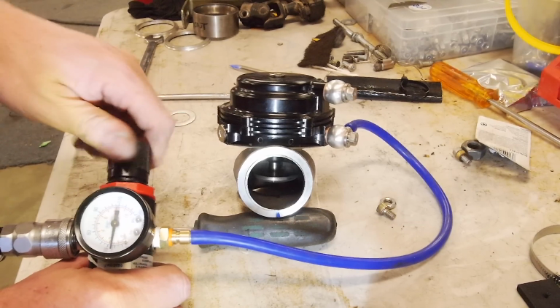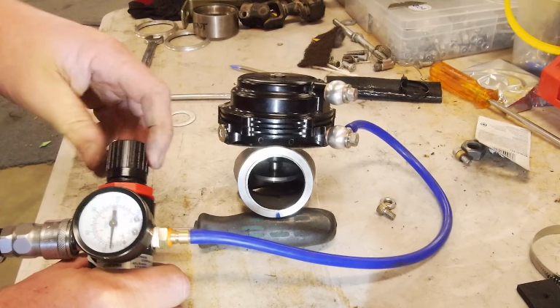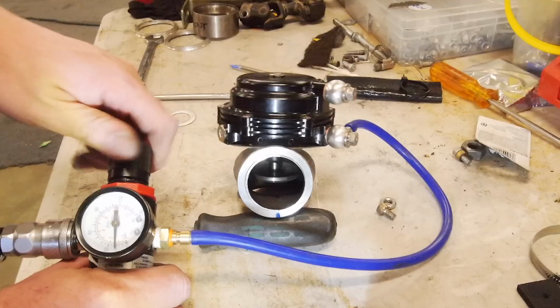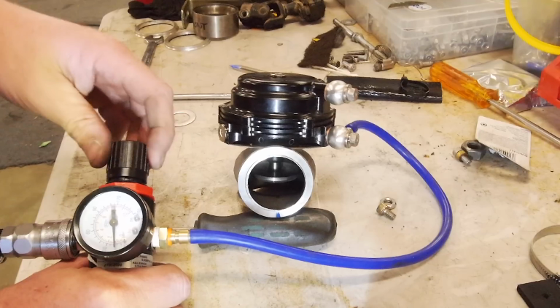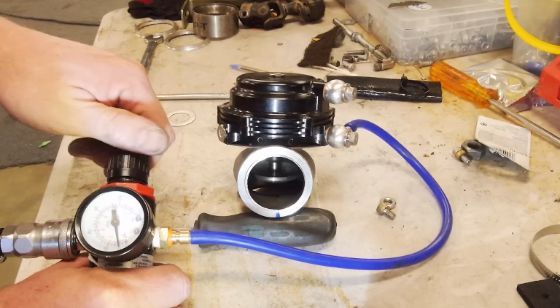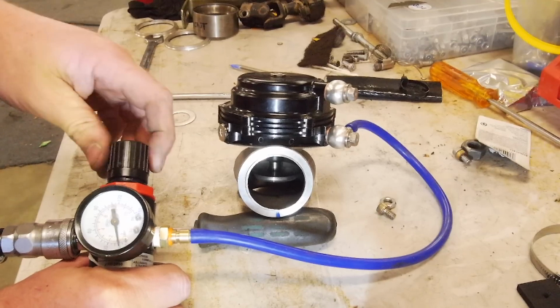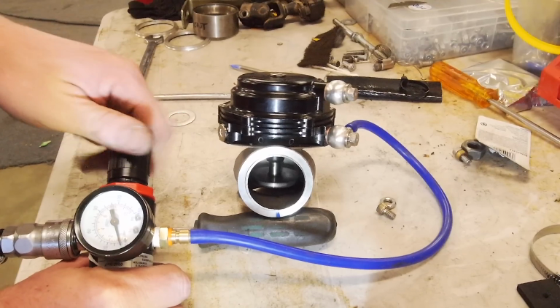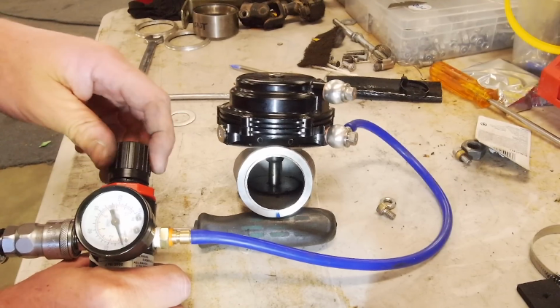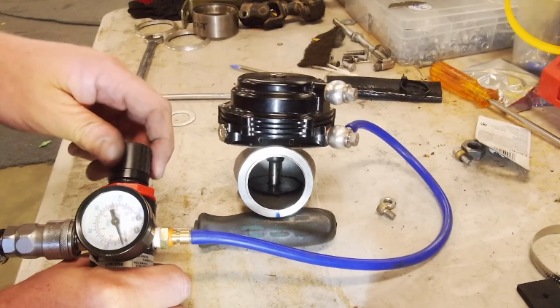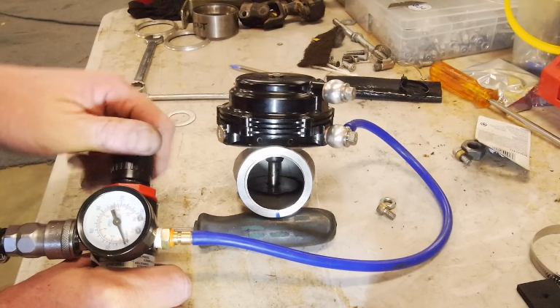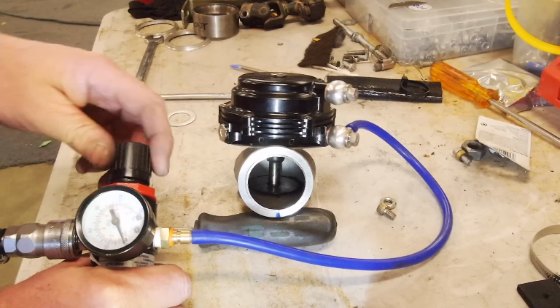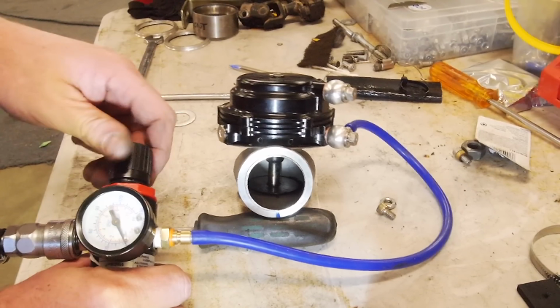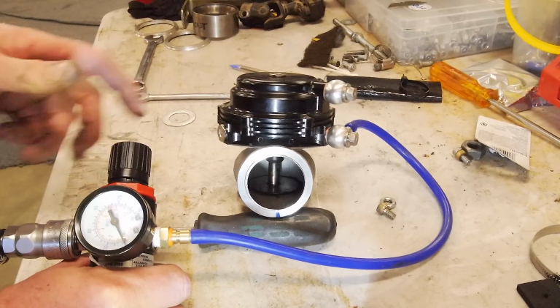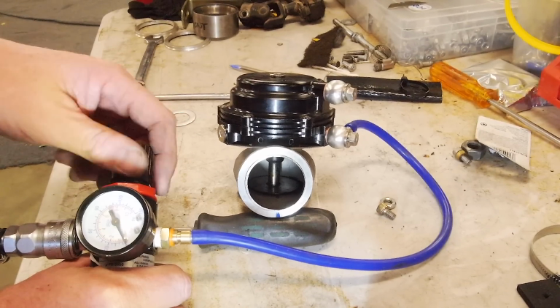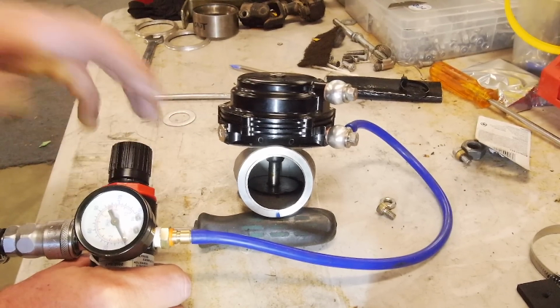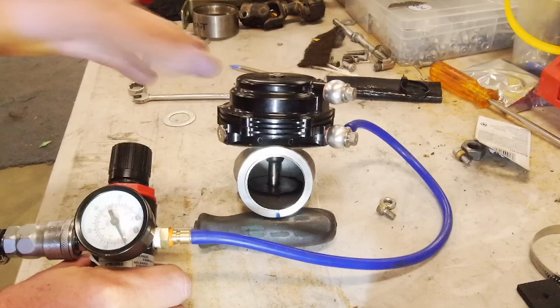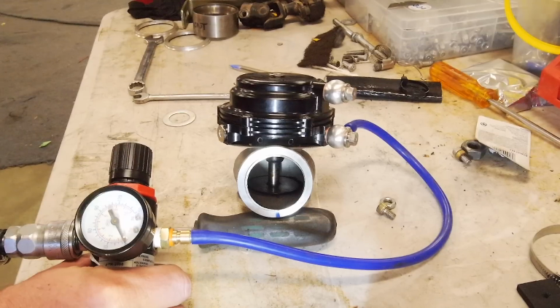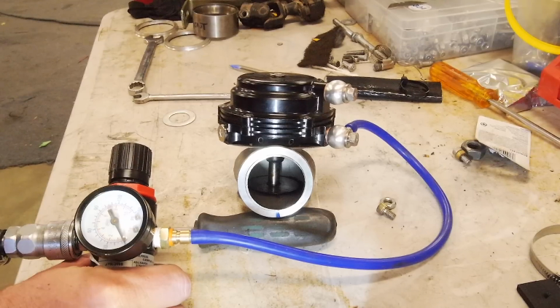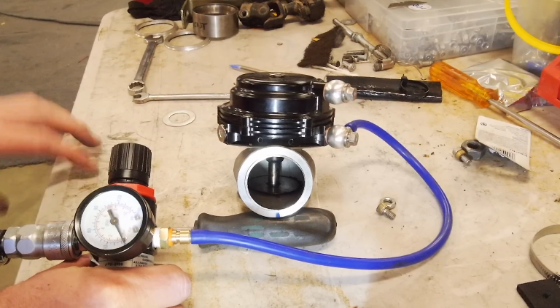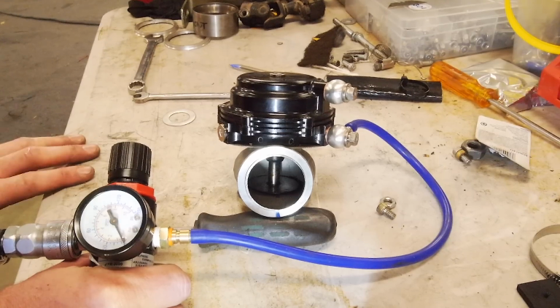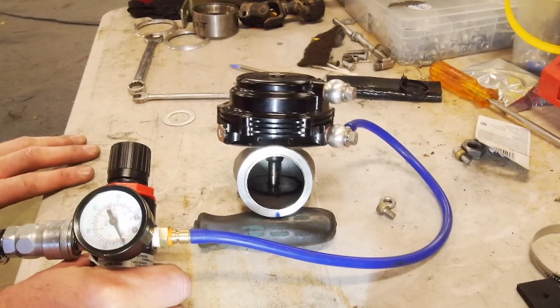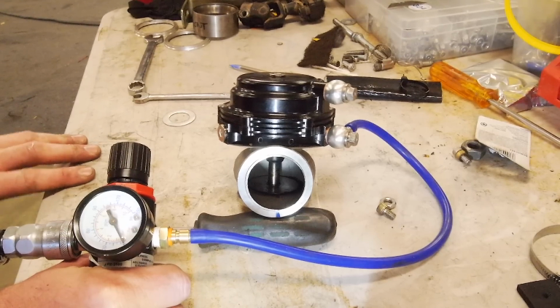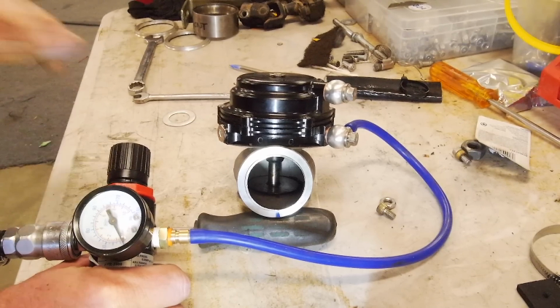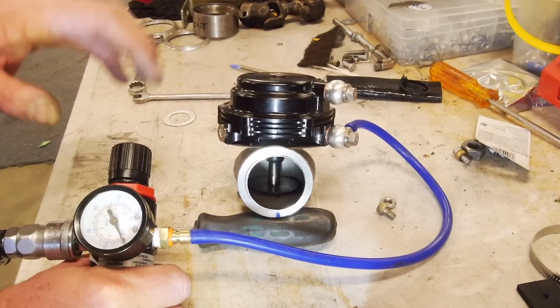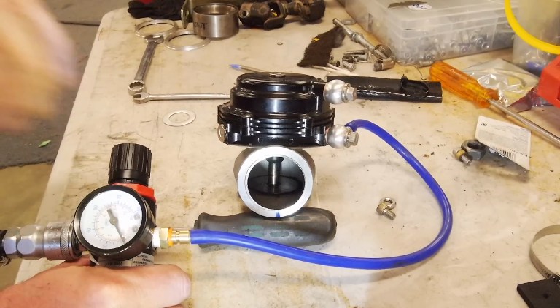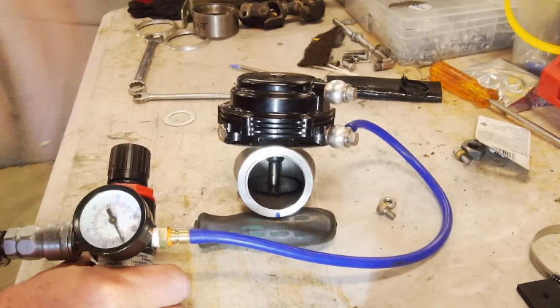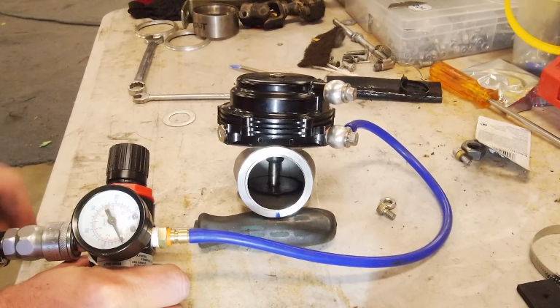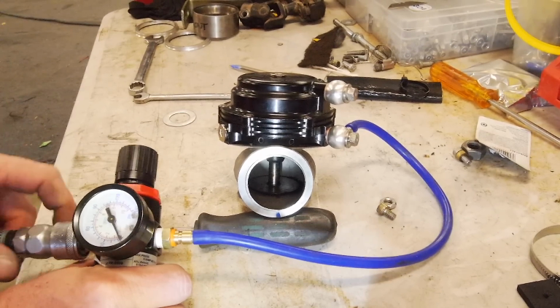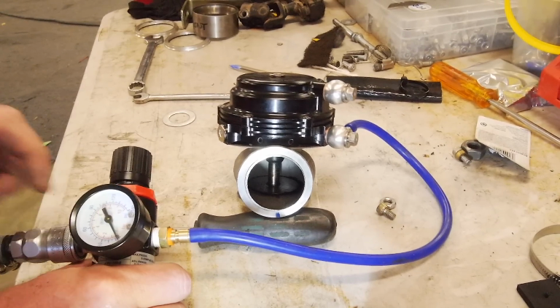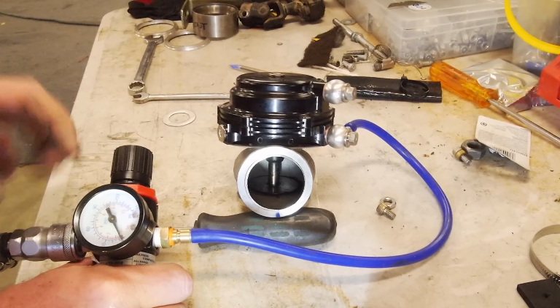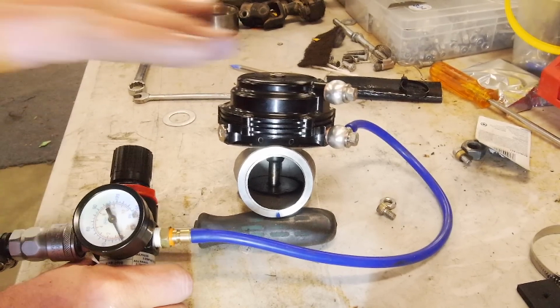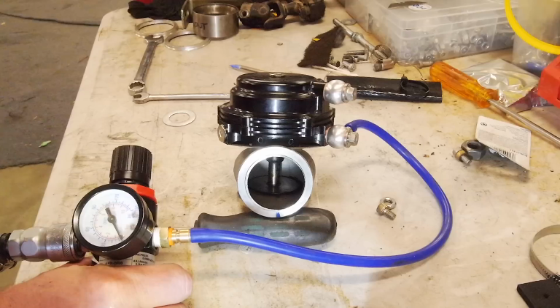I've got another couple of springs I'm going to try out and see how that goes. Same principle — I won't bore you with that.